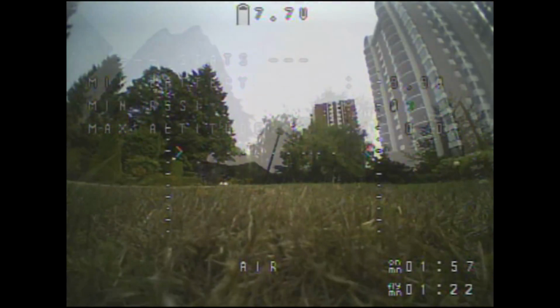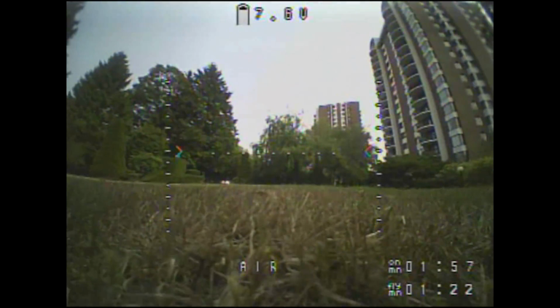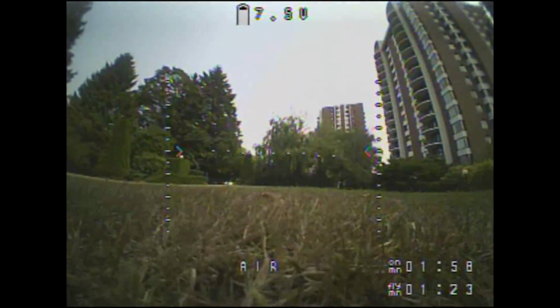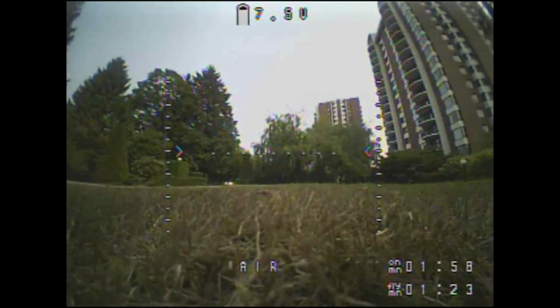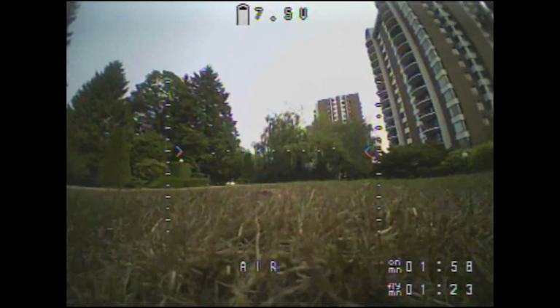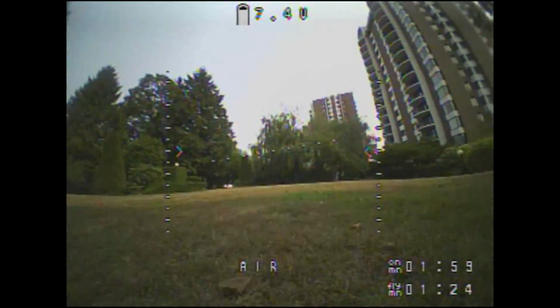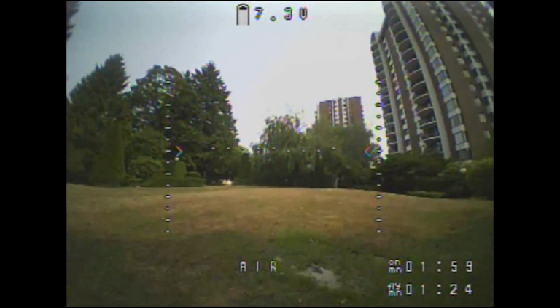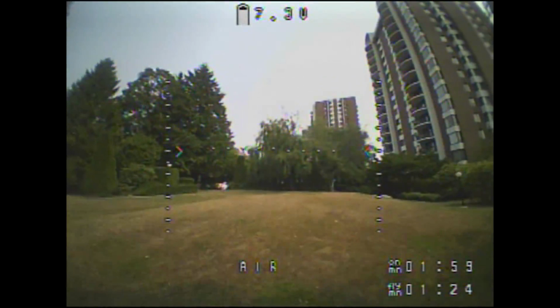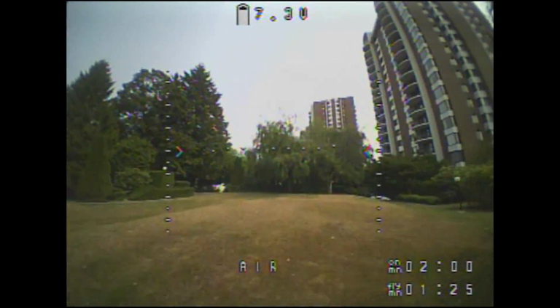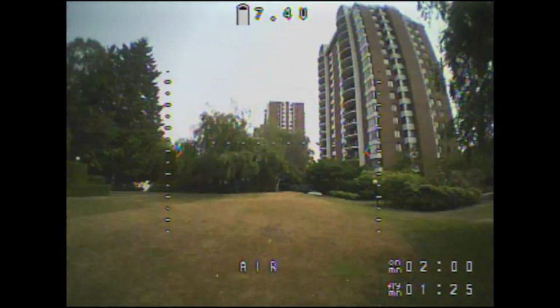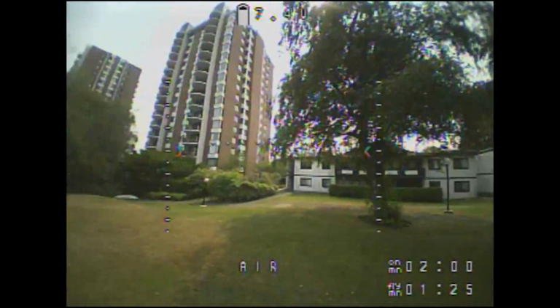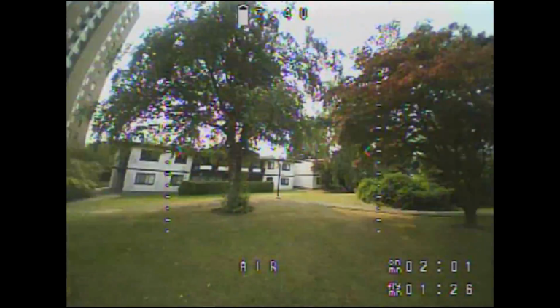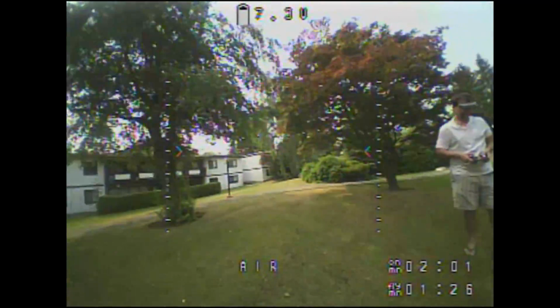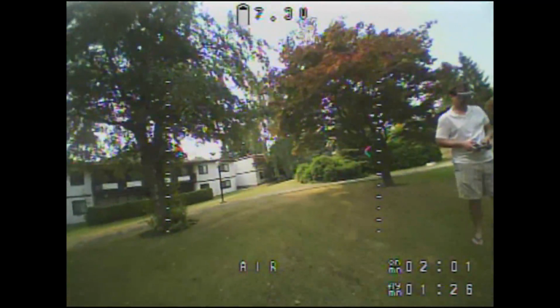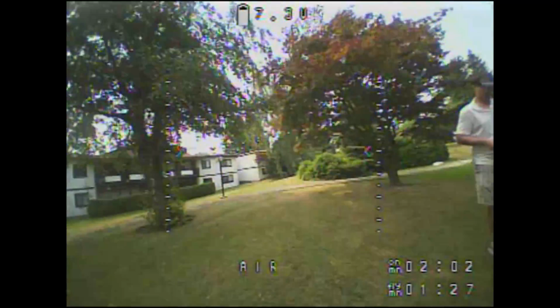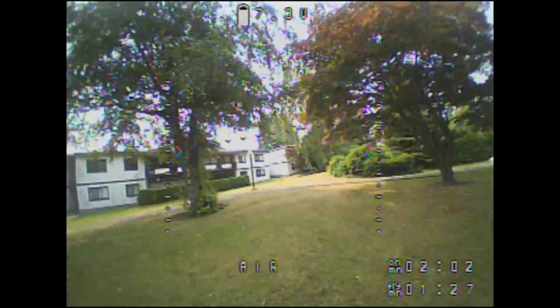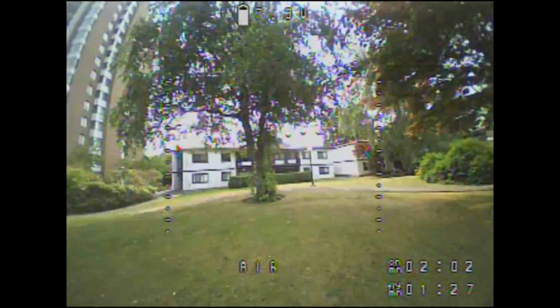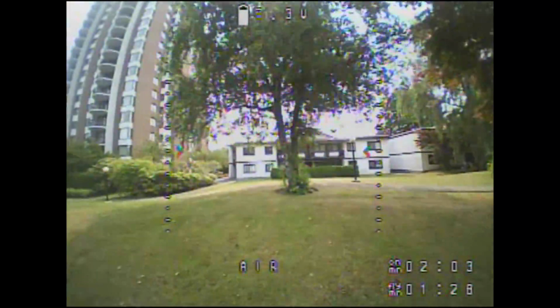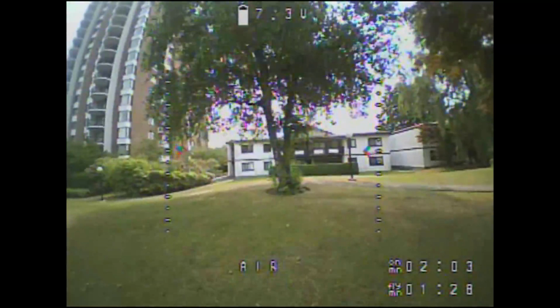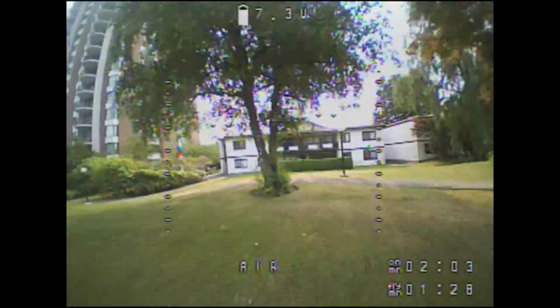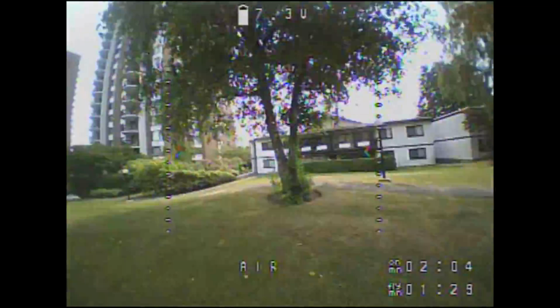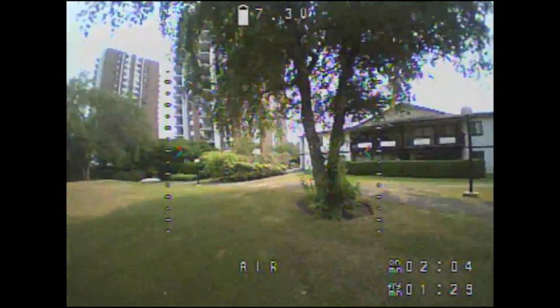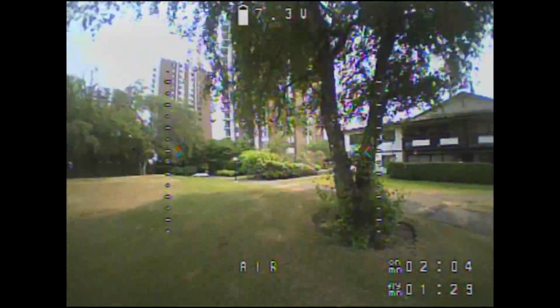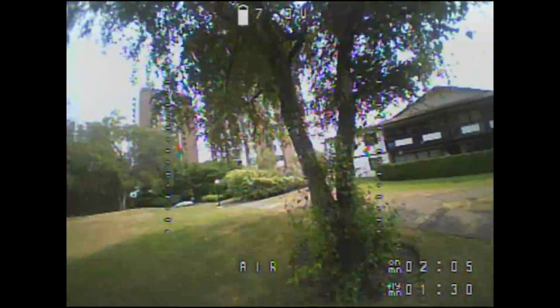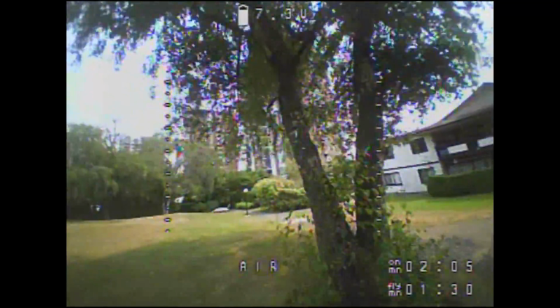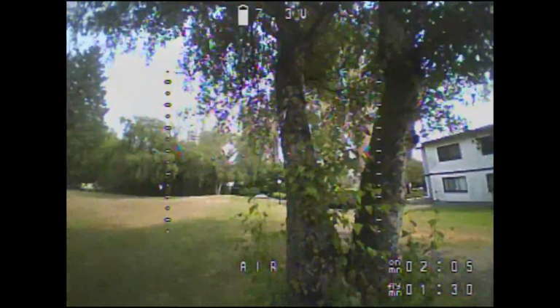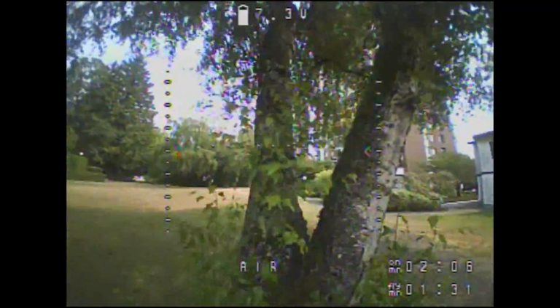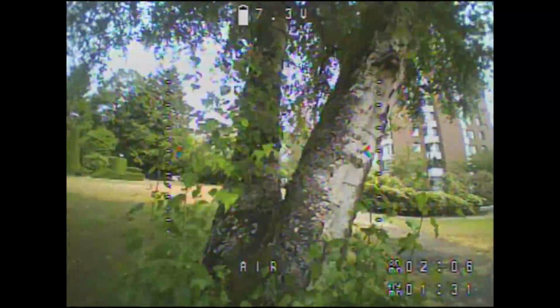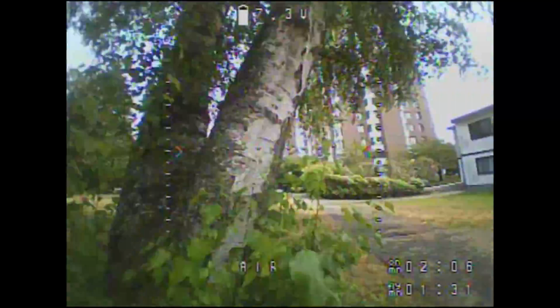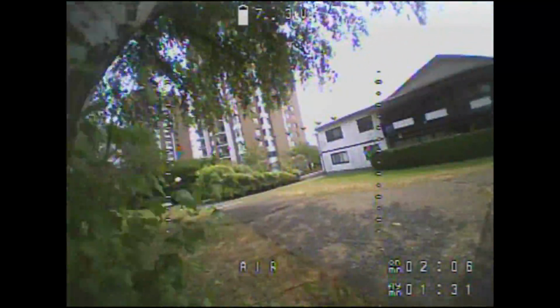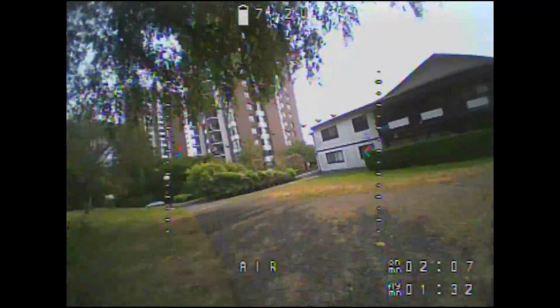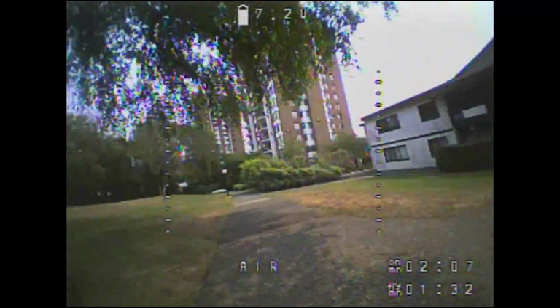Then I switched it to a 2S battery and I was trying to shoot the gaps between these trees you can see around me, and it seemed like it worked pretty nicely.